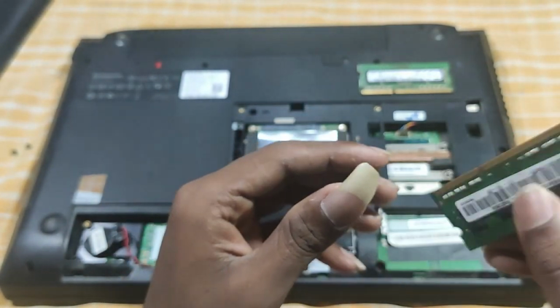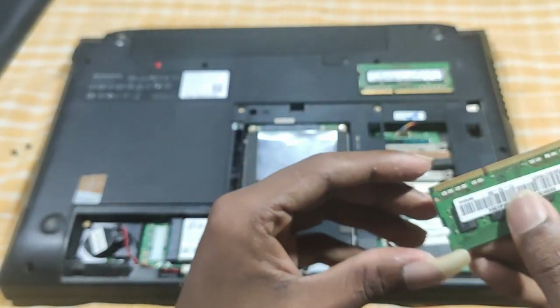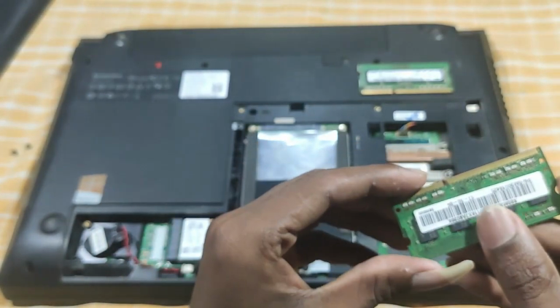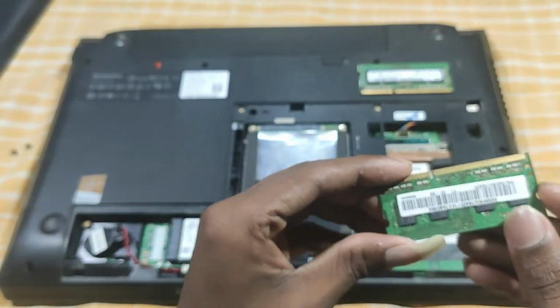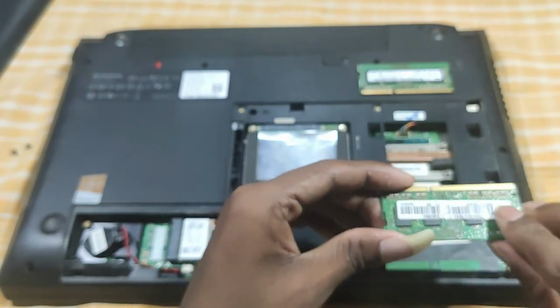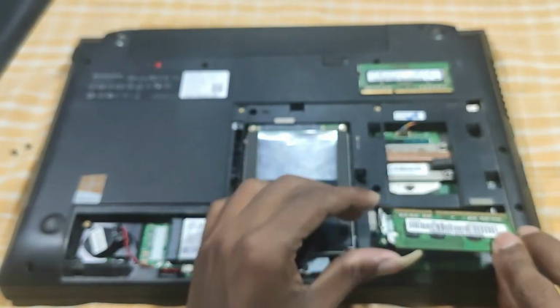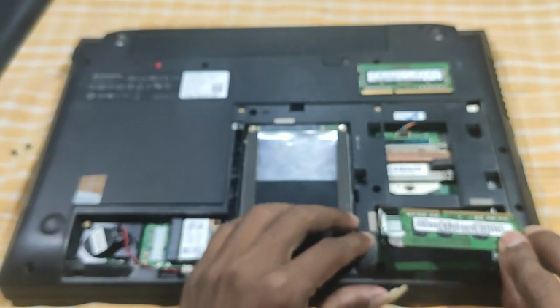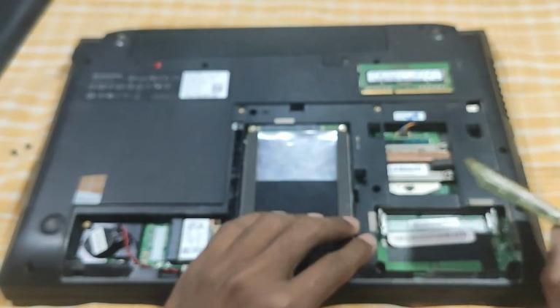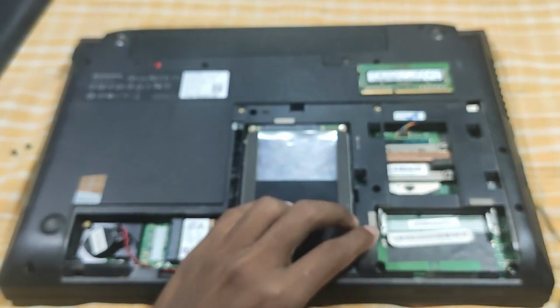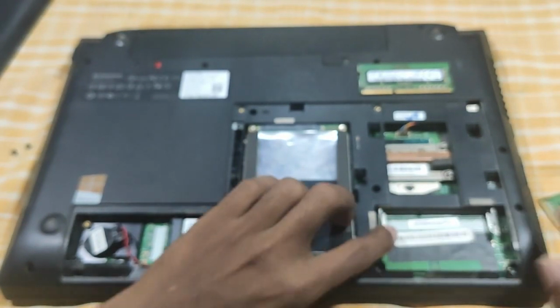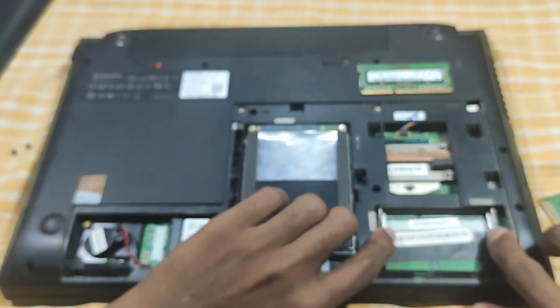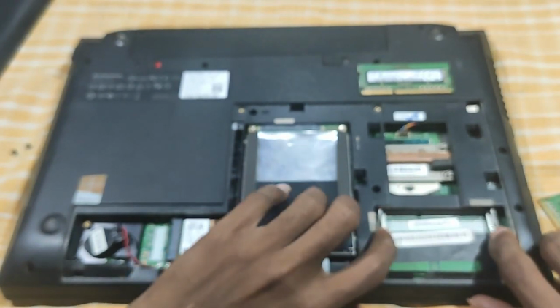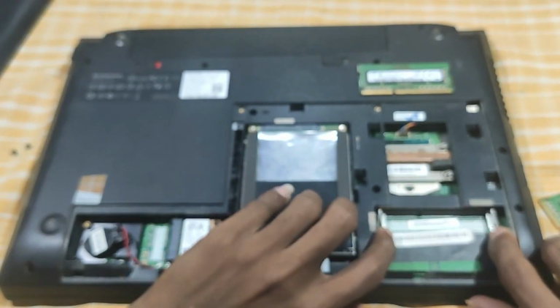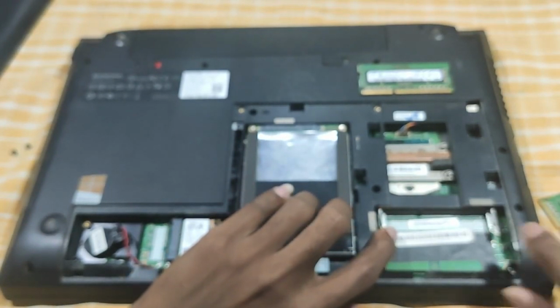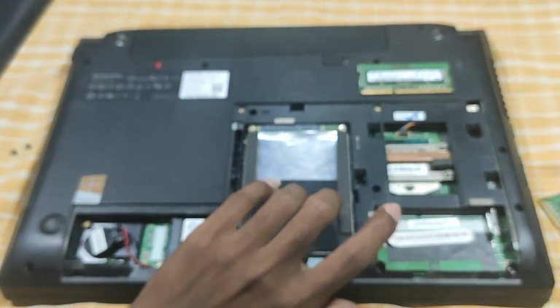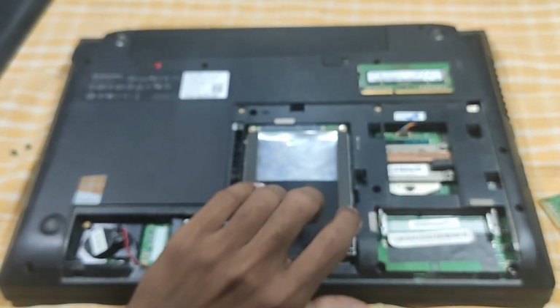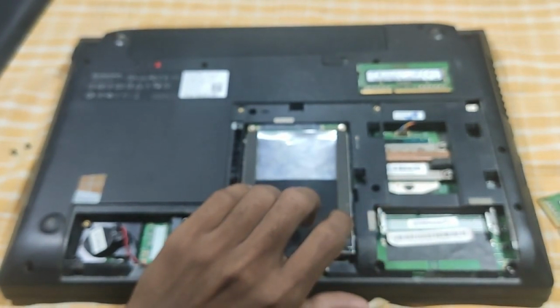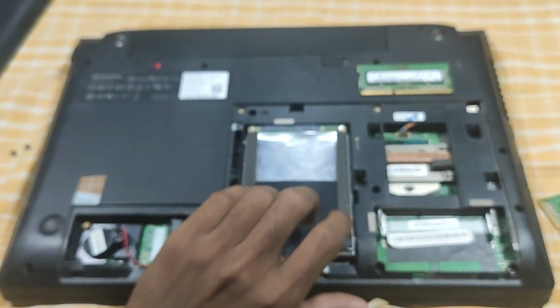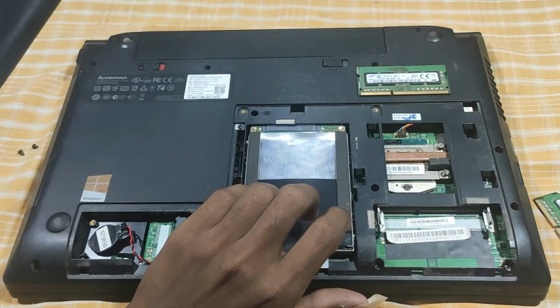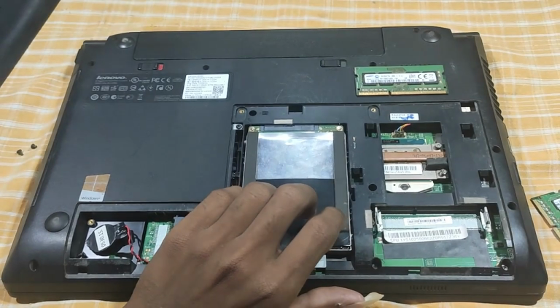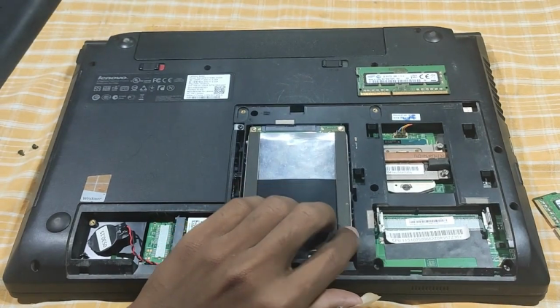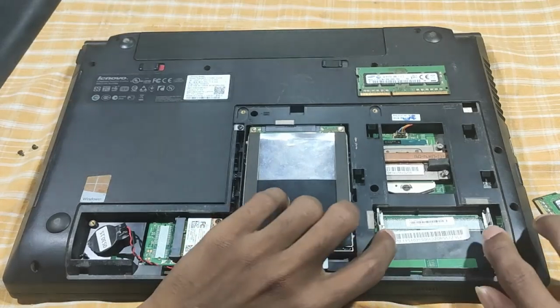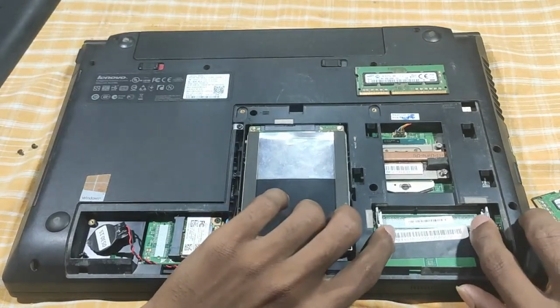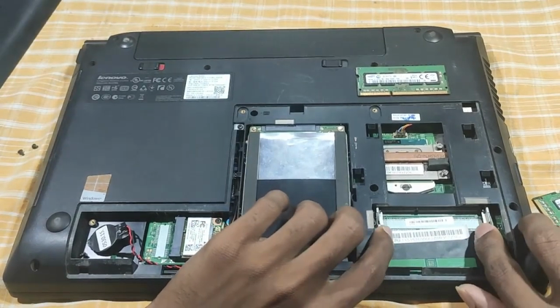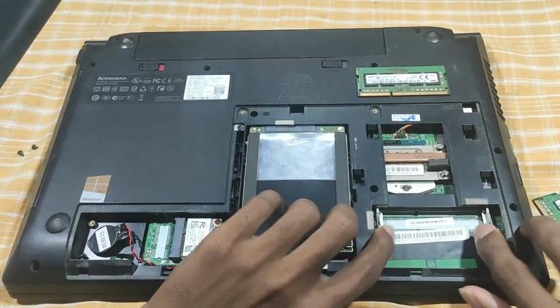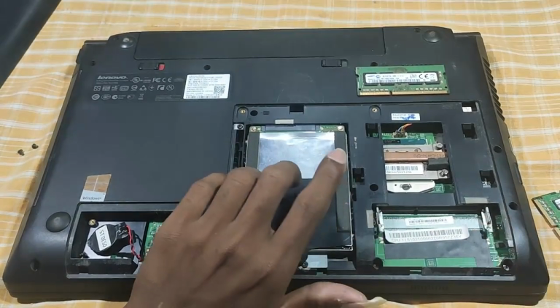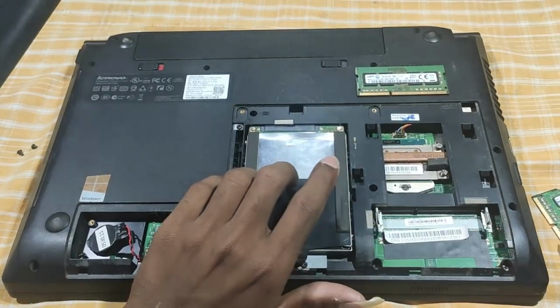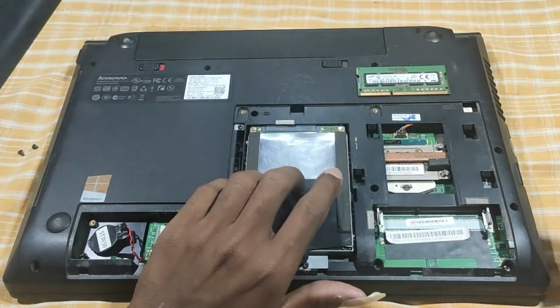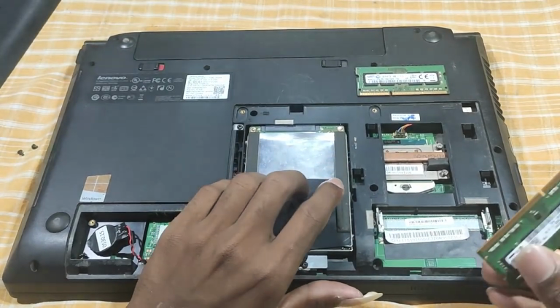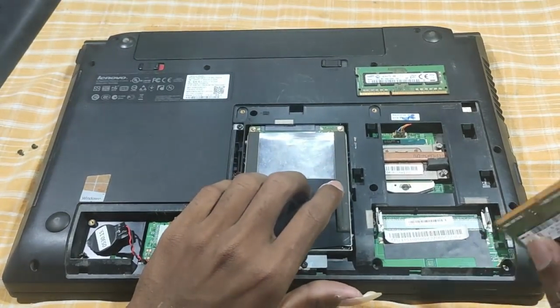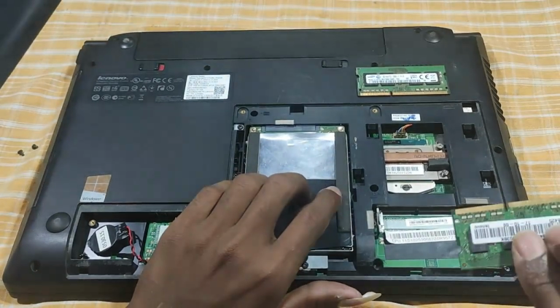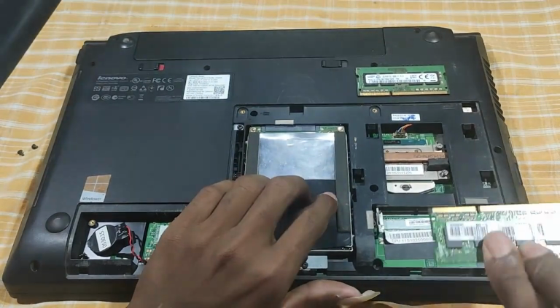The lock is inside. The lock and the inside pin — the 3GB RAM is inside the slot.